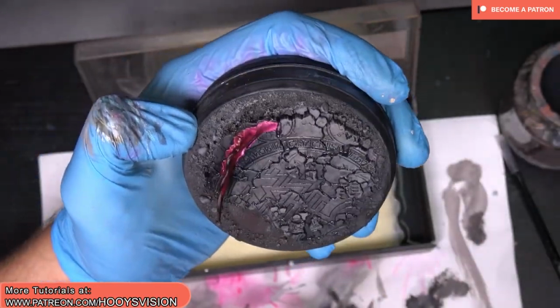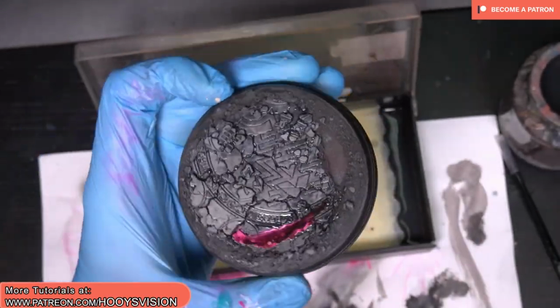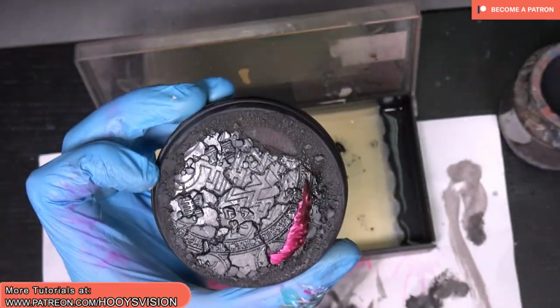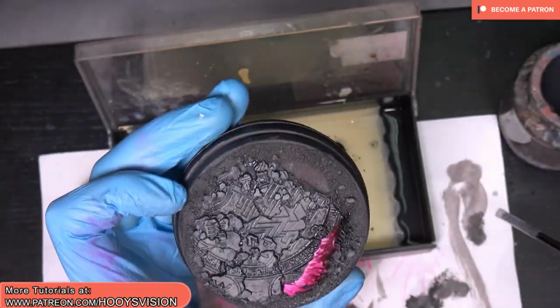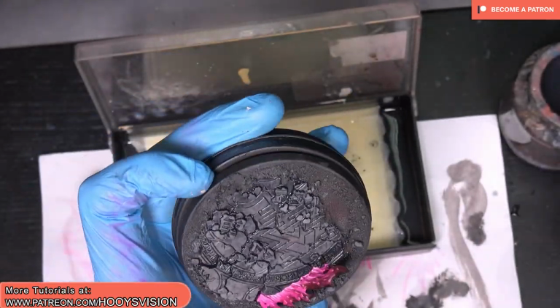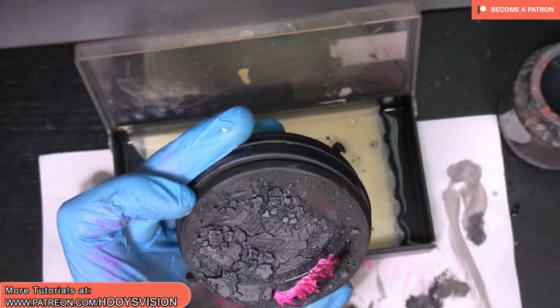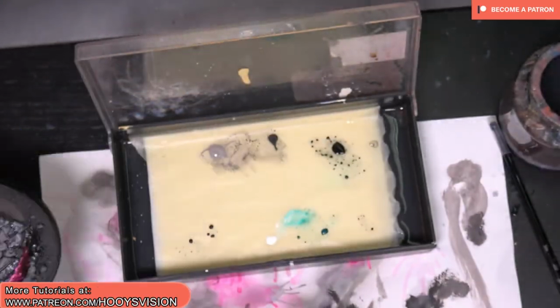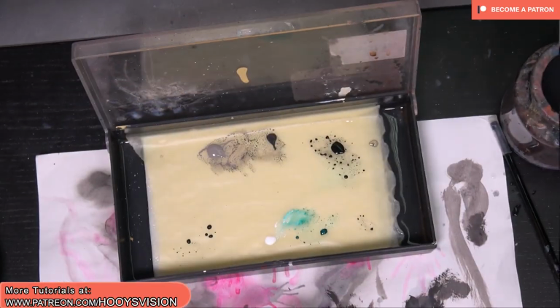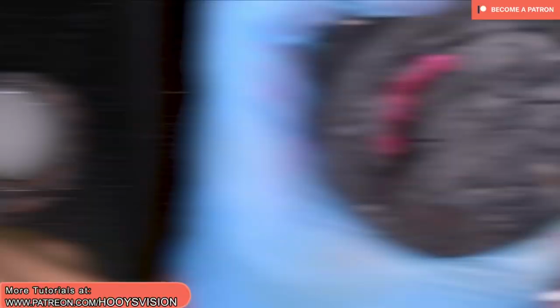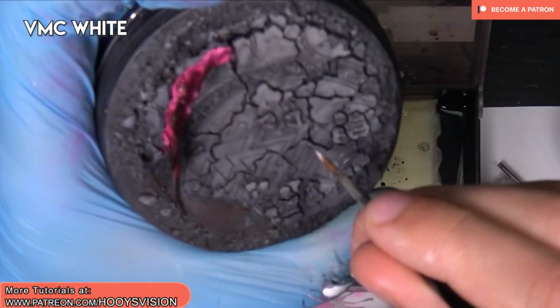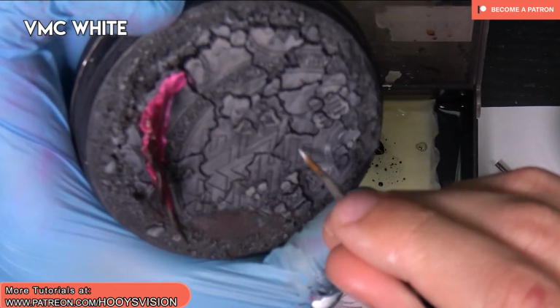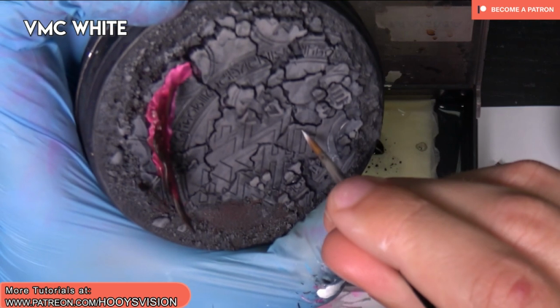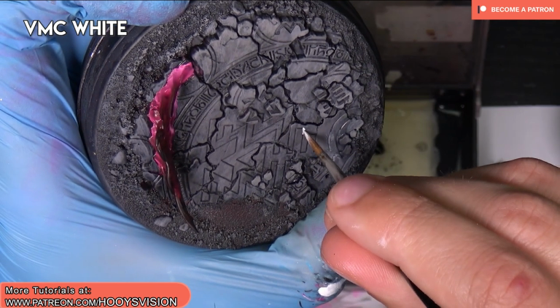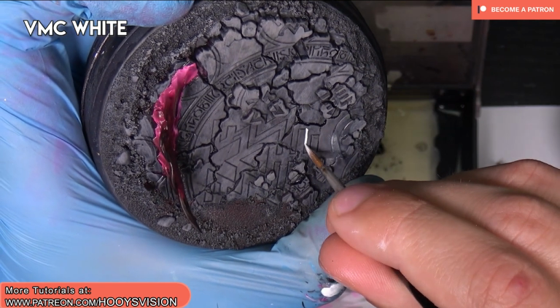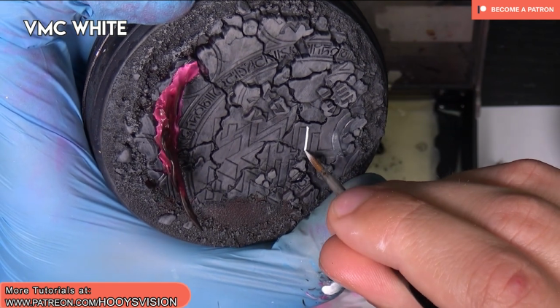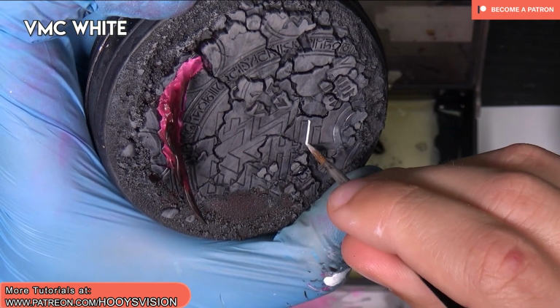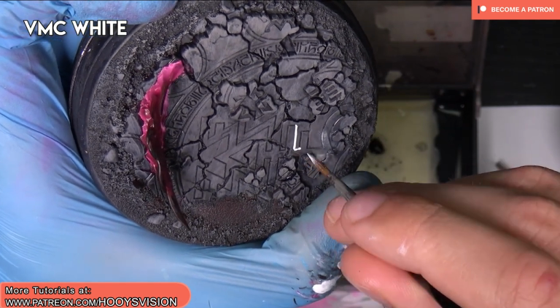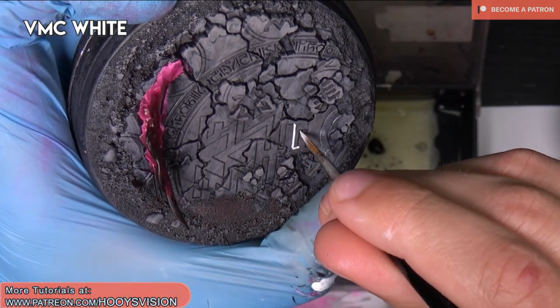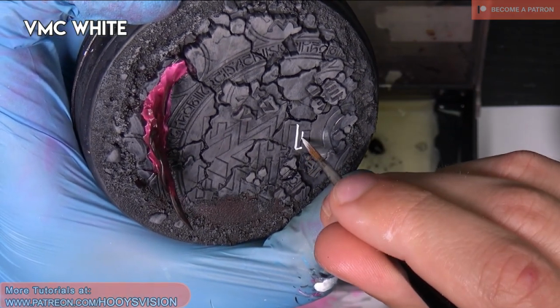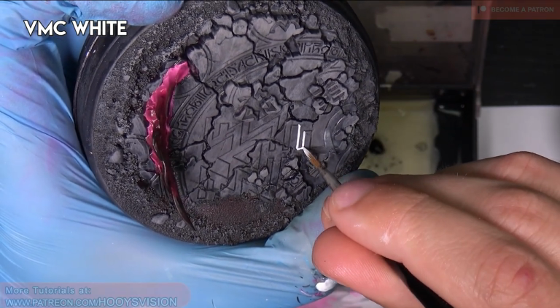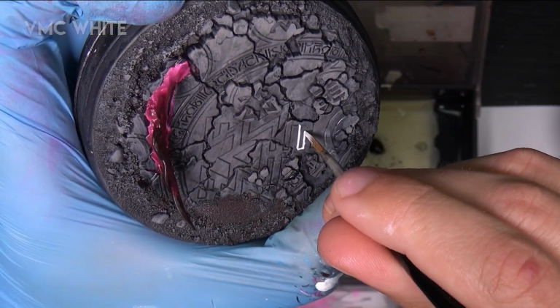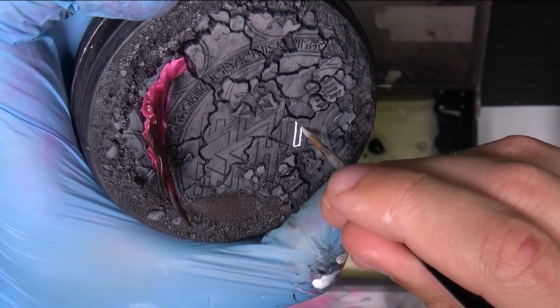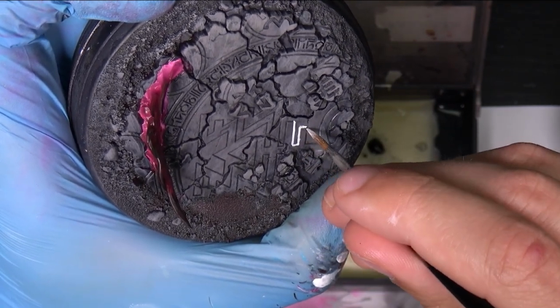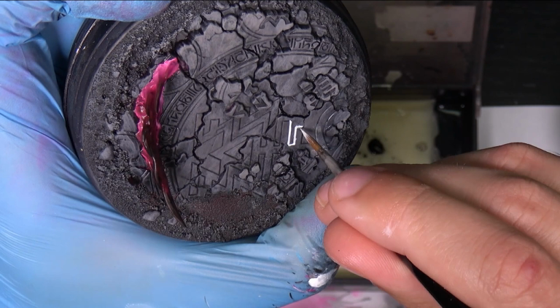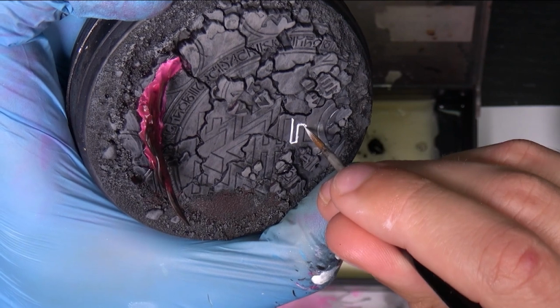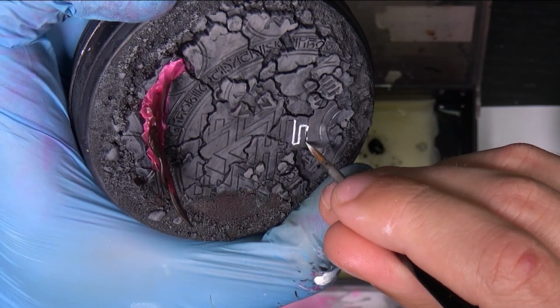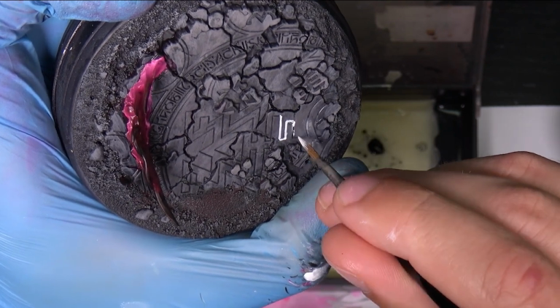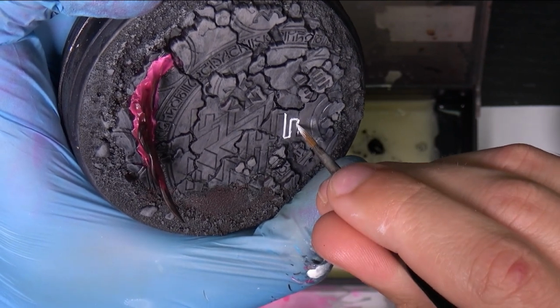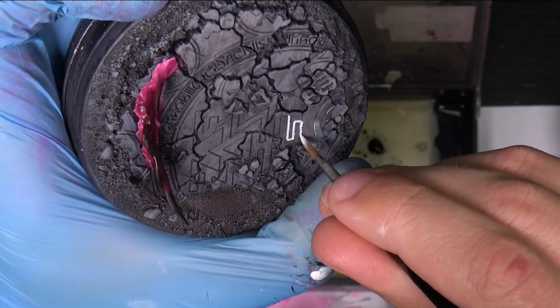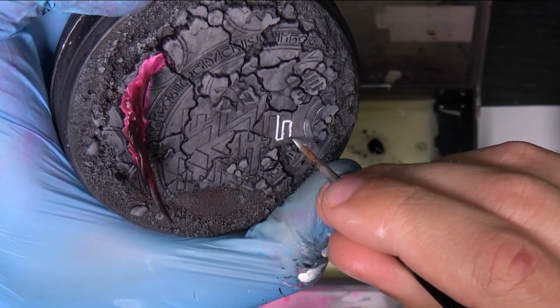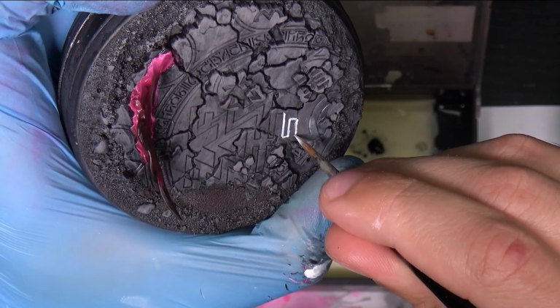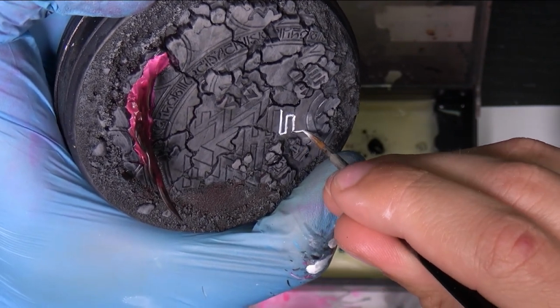Okay, let's wait until it's dry. I will use white color, a little bit diluted, and I will just paint it into all of those cracks and deep places.